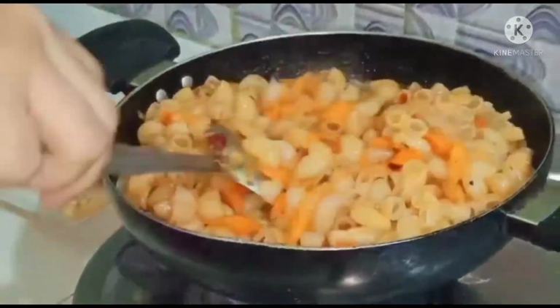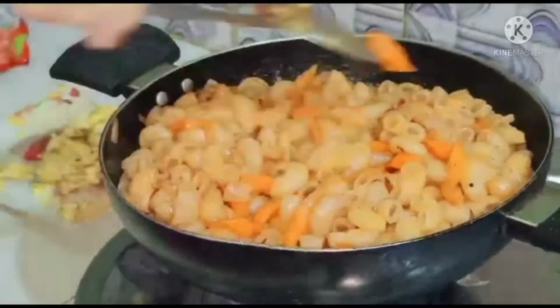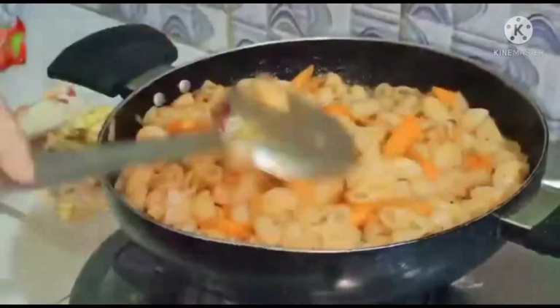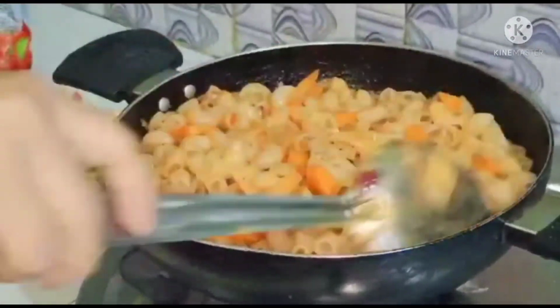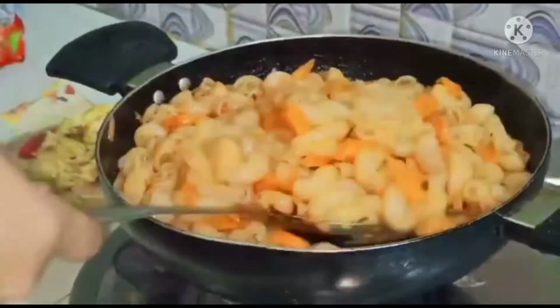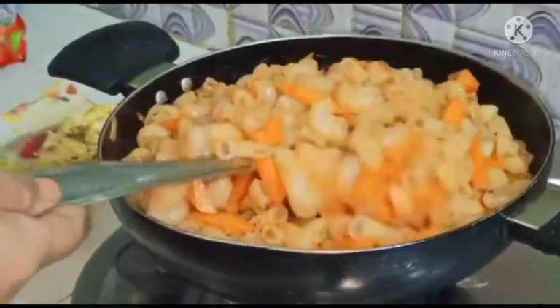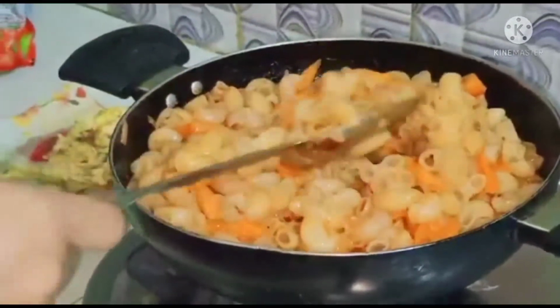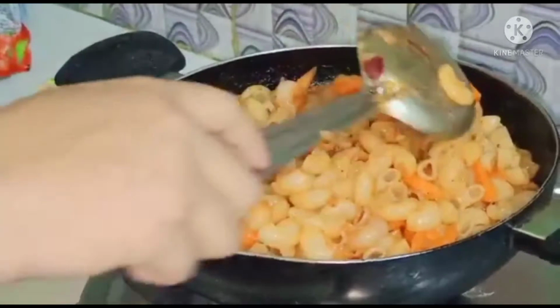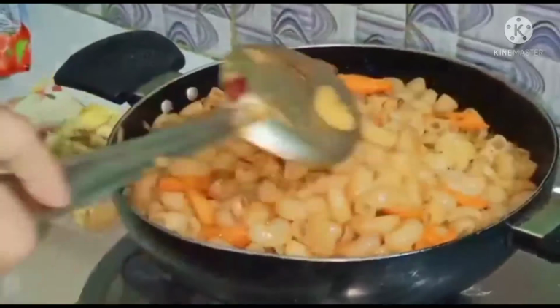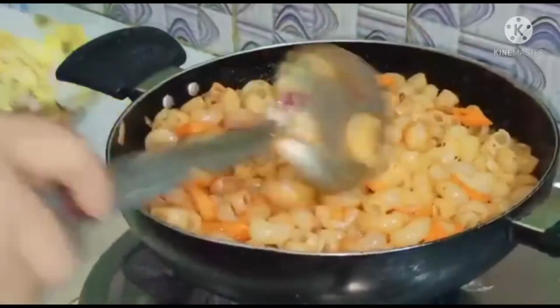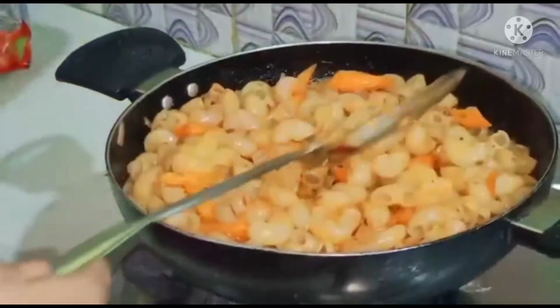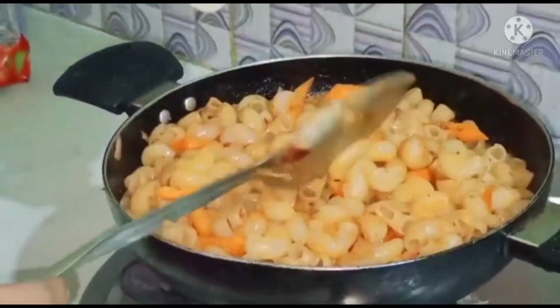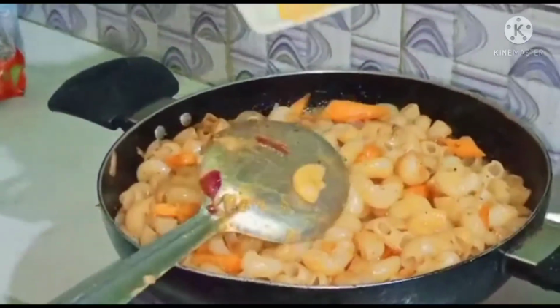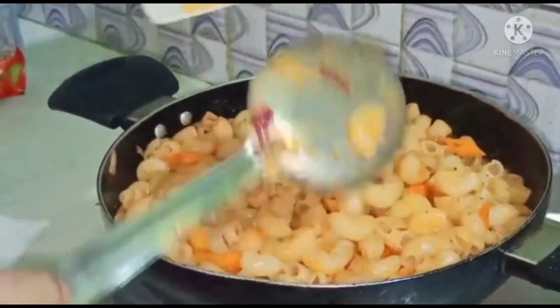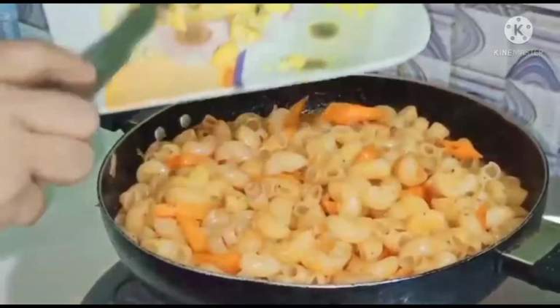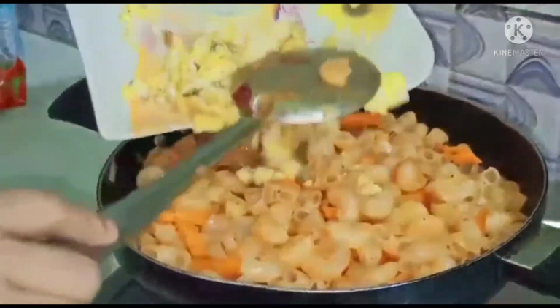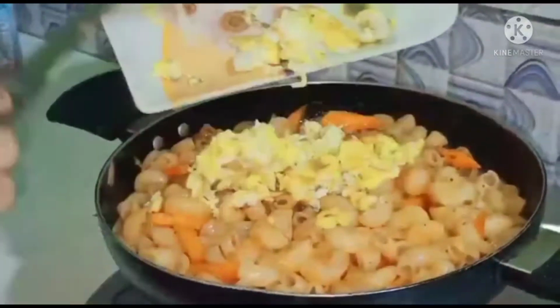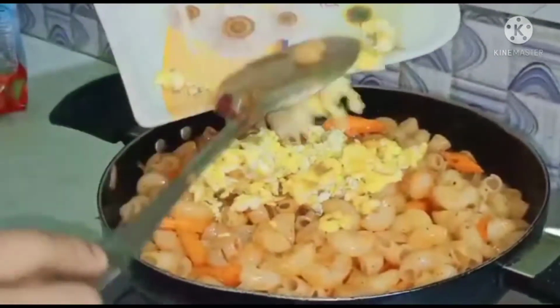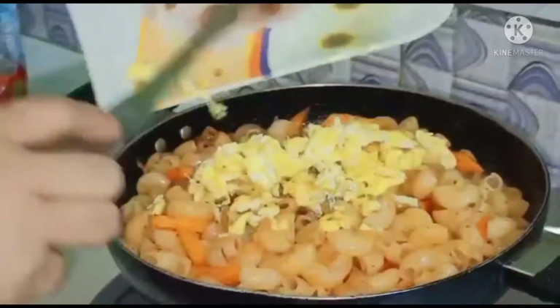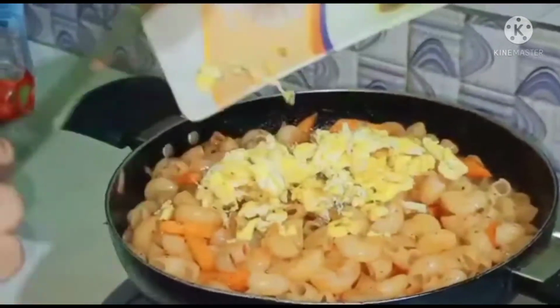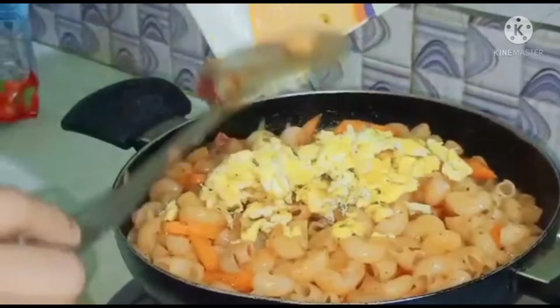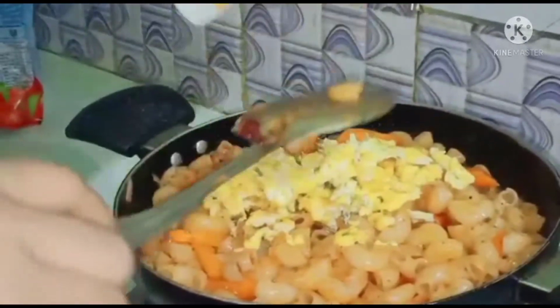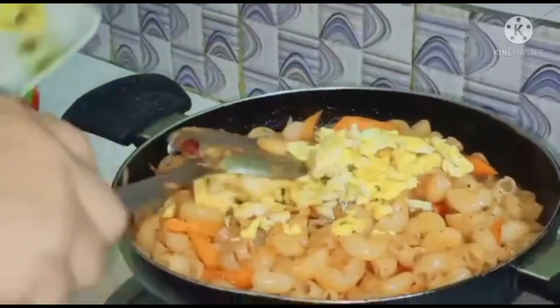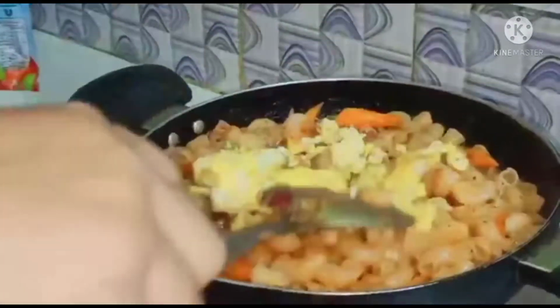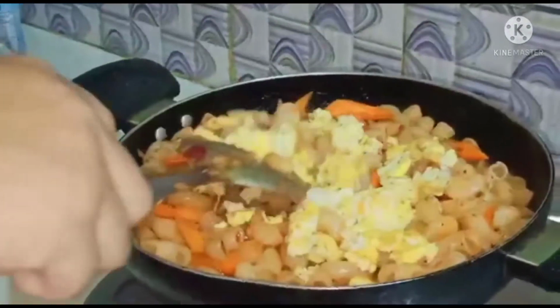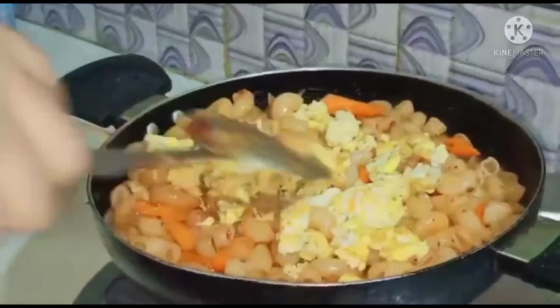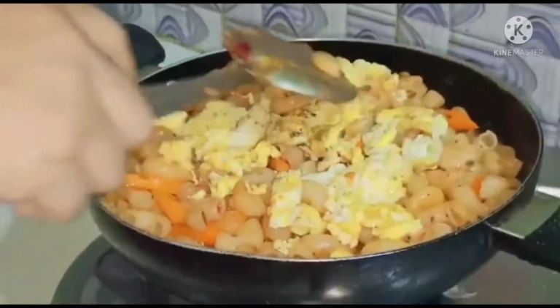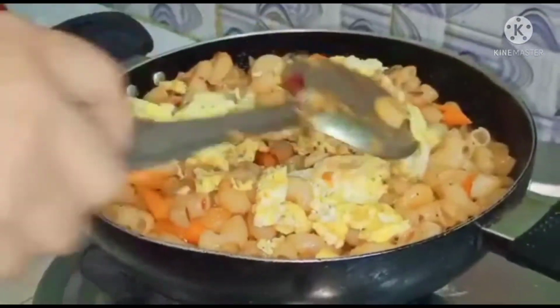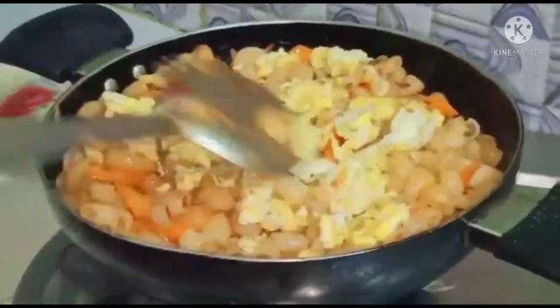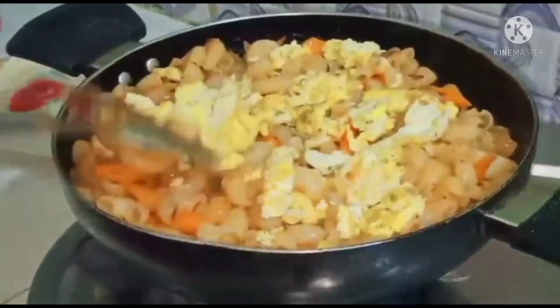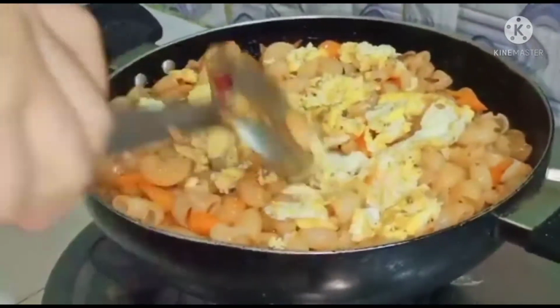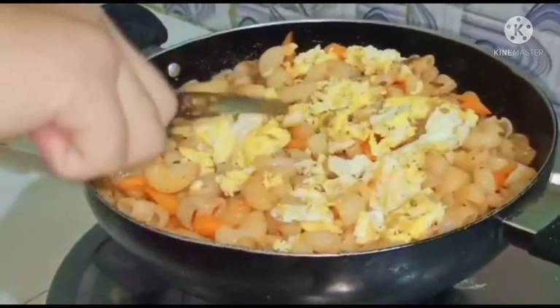I have to use everything to create one good thing. So, I made one good thing, and I'm going to mix this.